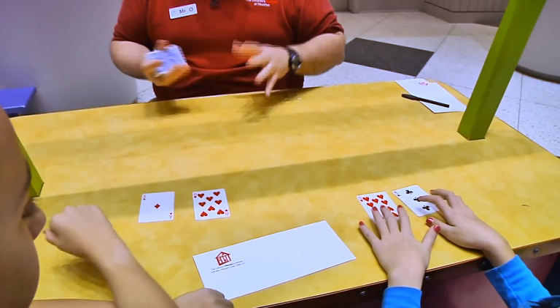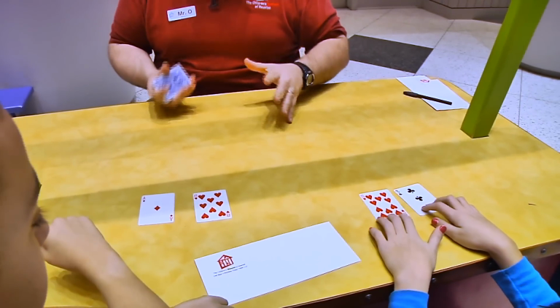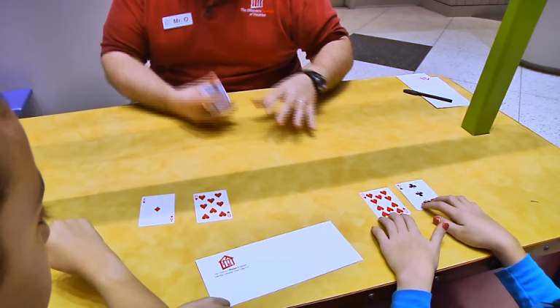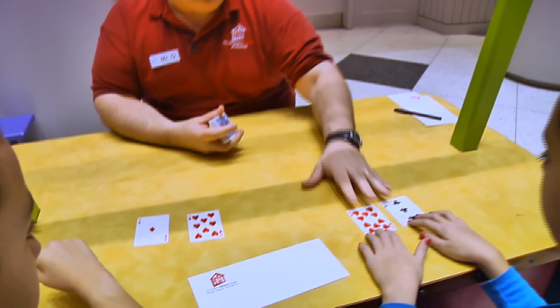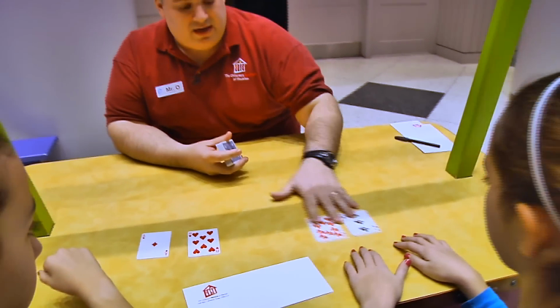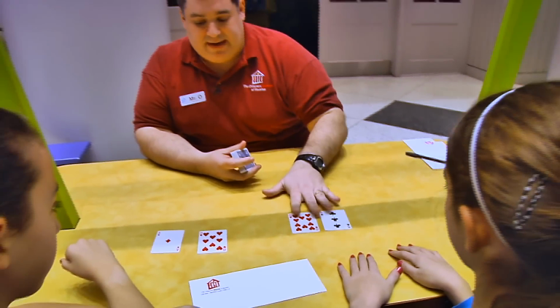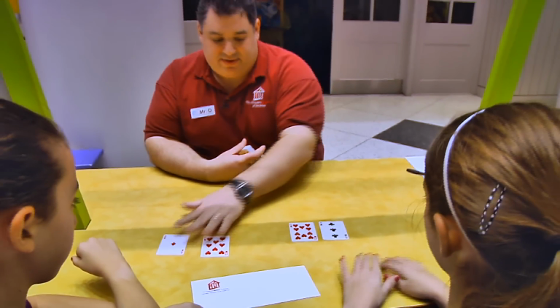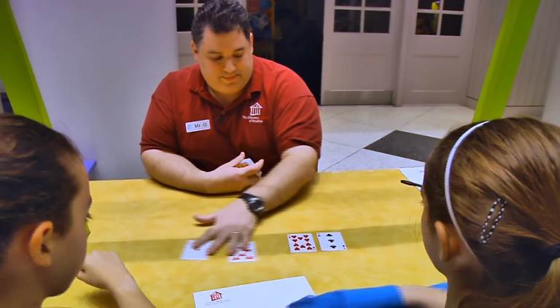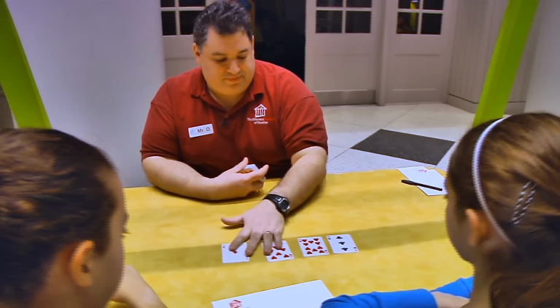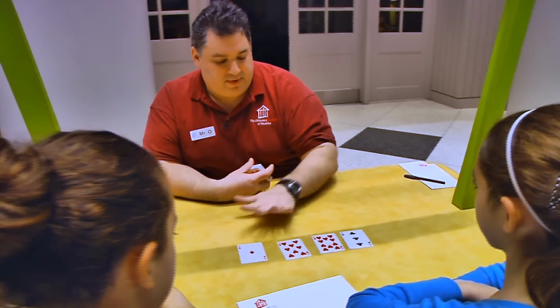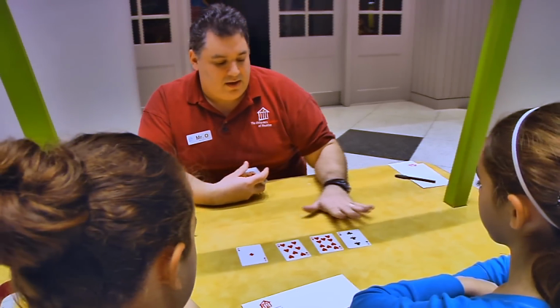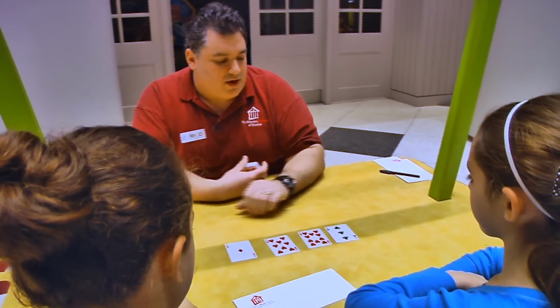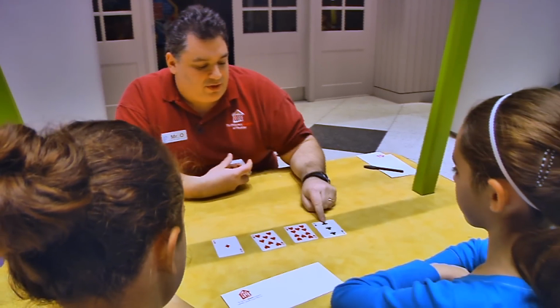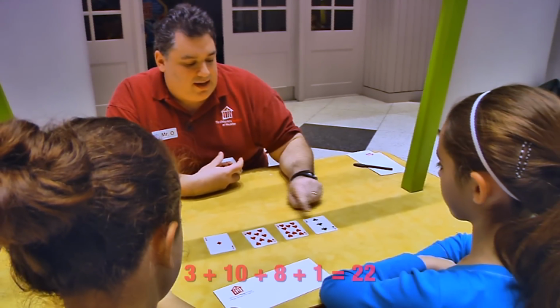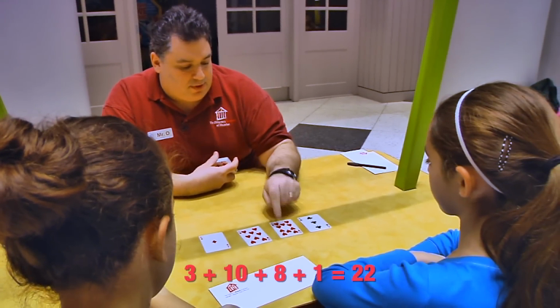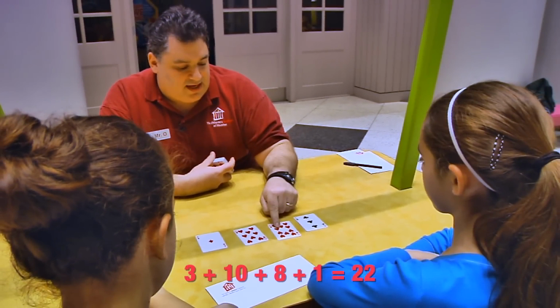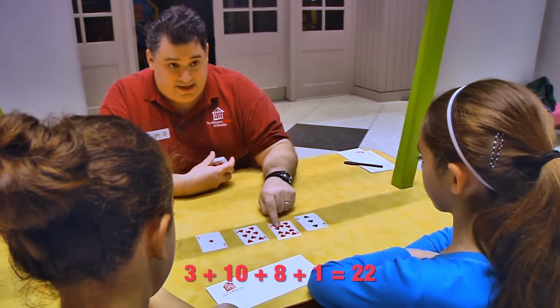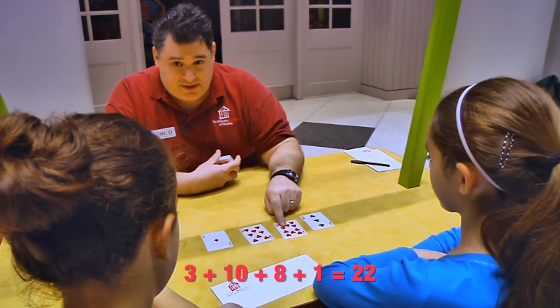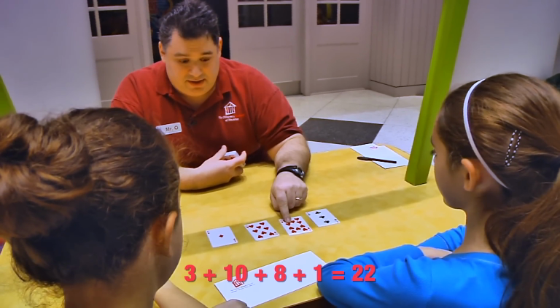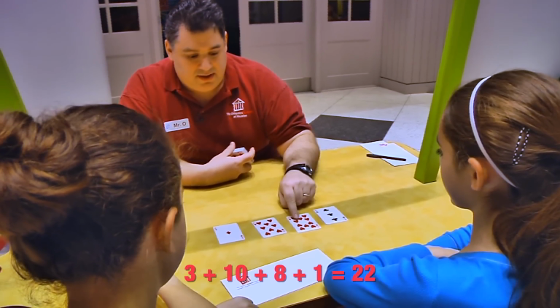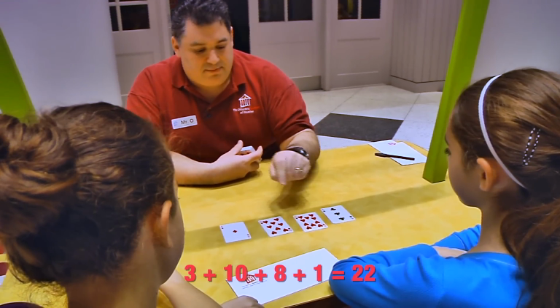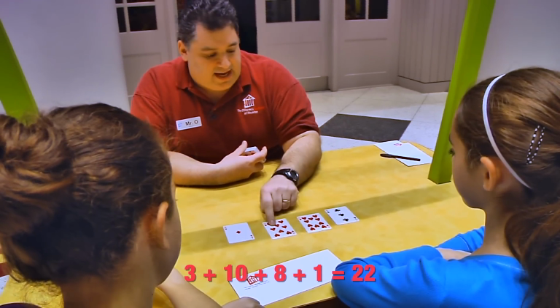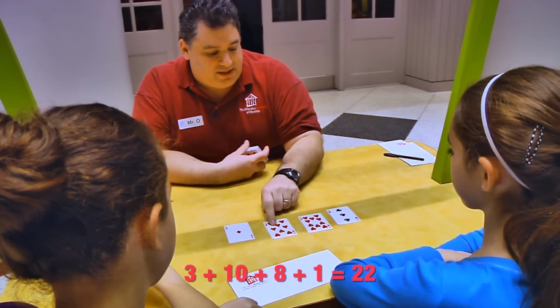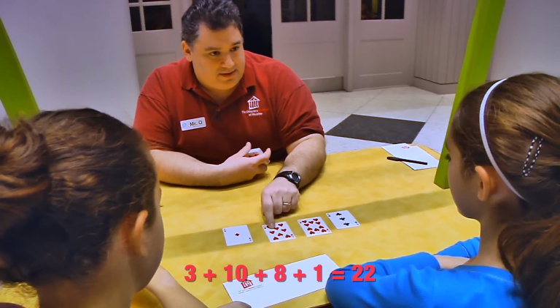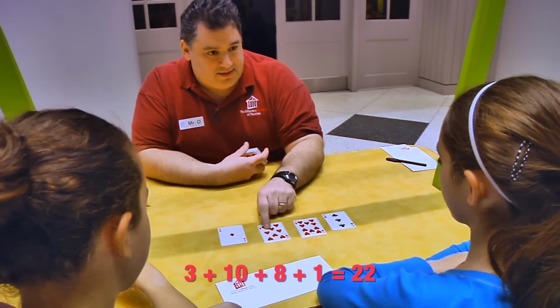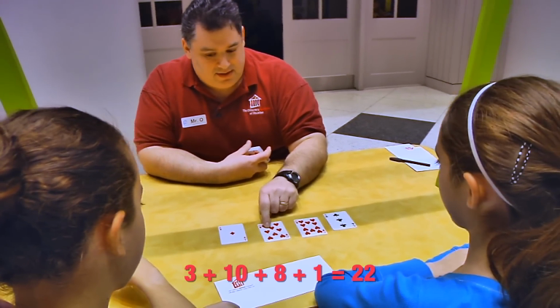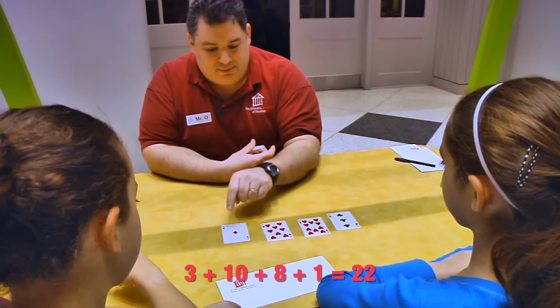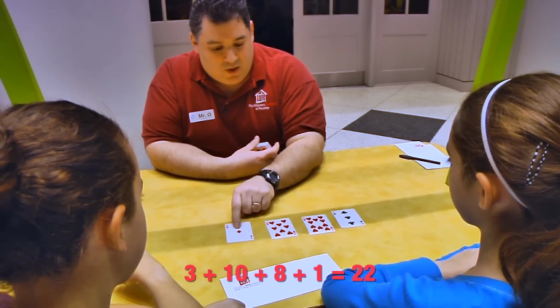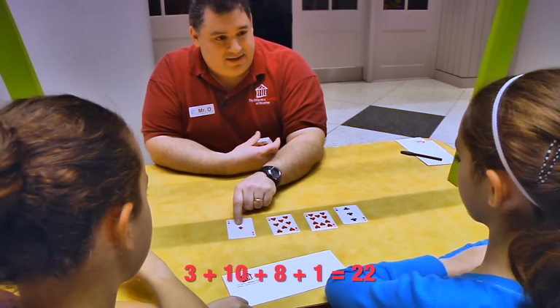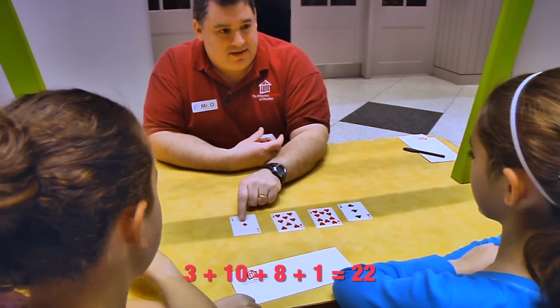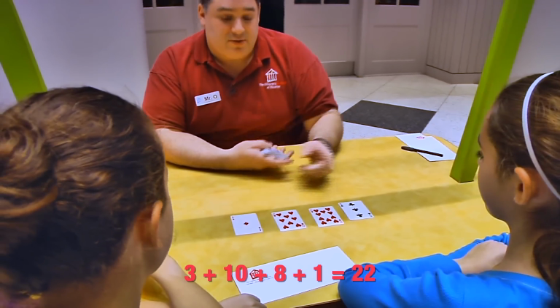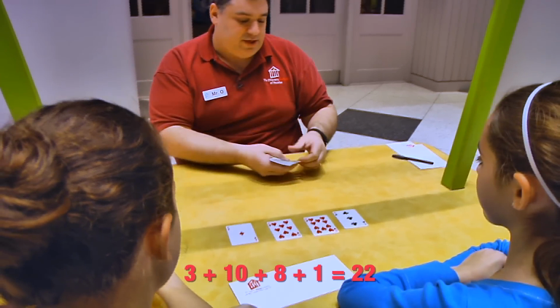All right, so we're going to start off by doing a little bit of math. So we have three plus ten is thirteen, plus eight is twenty-one, plus one is twenty-two. Twenty-two.